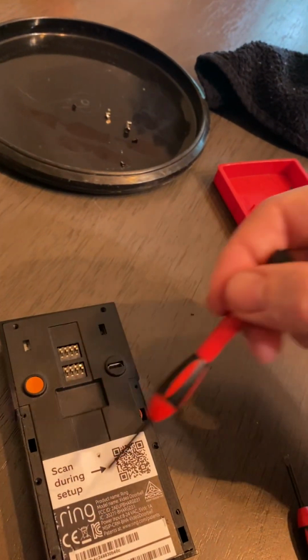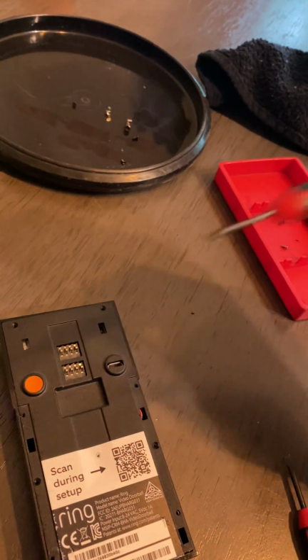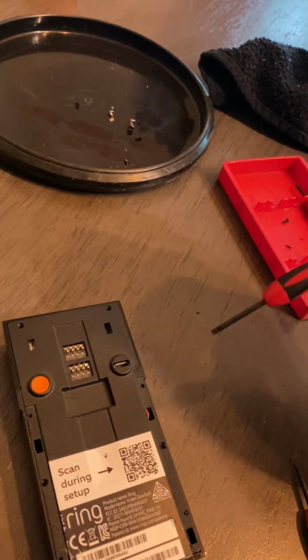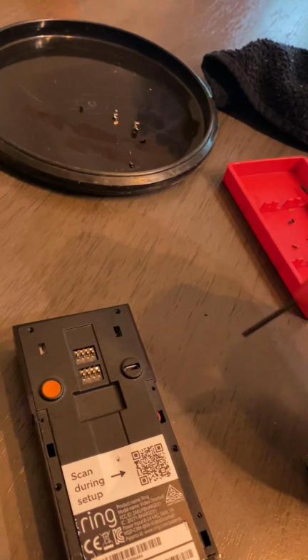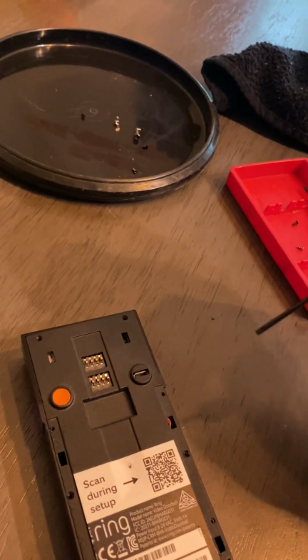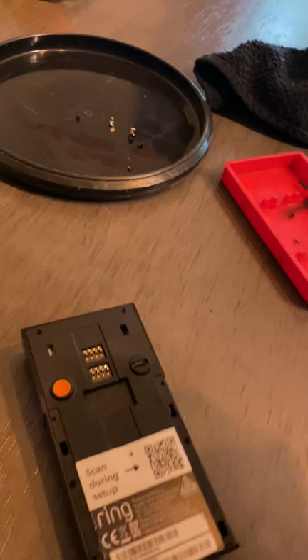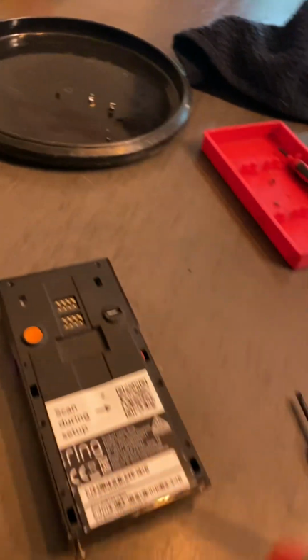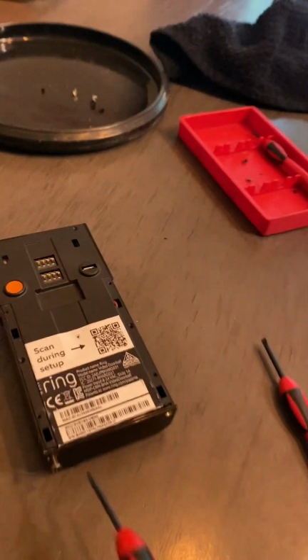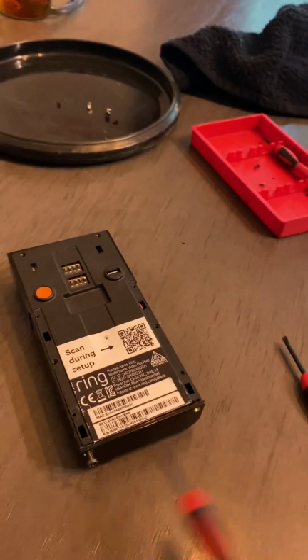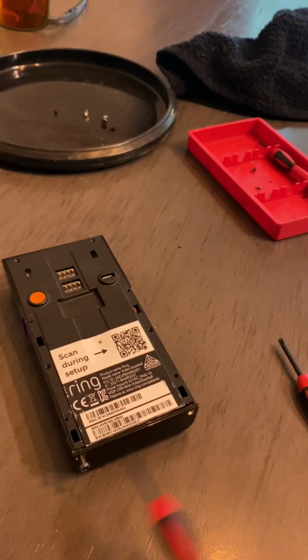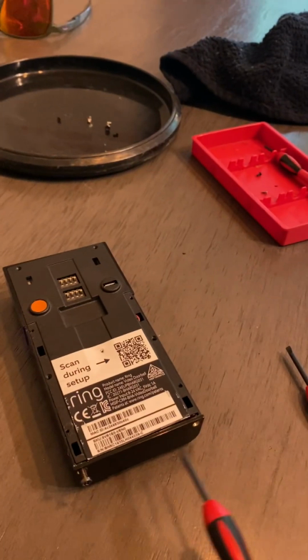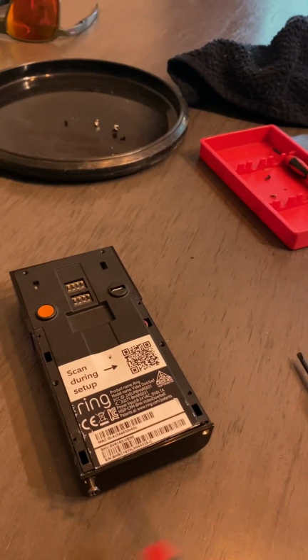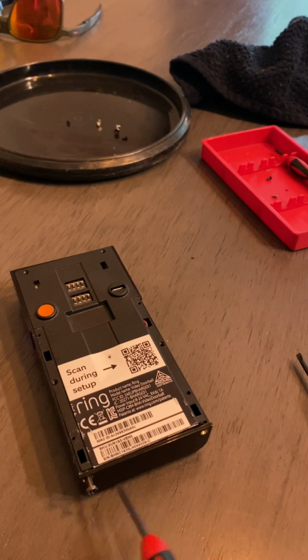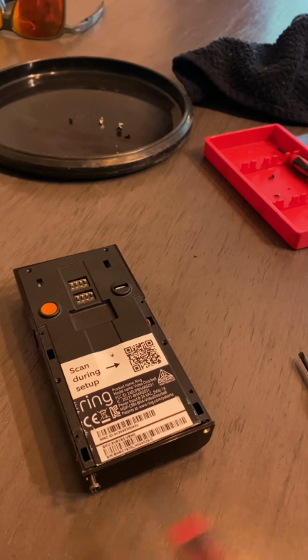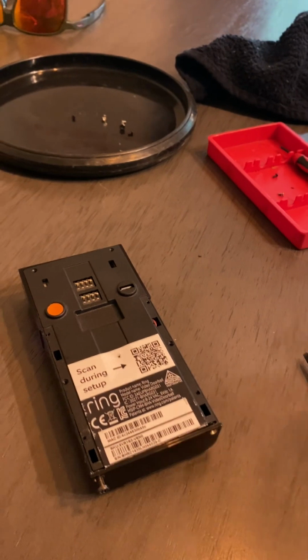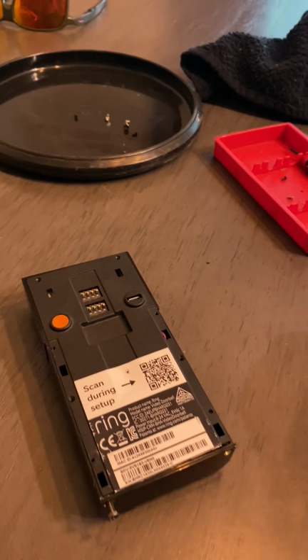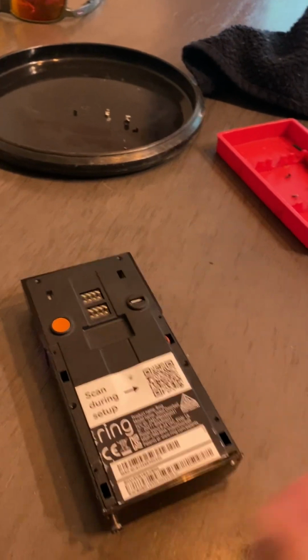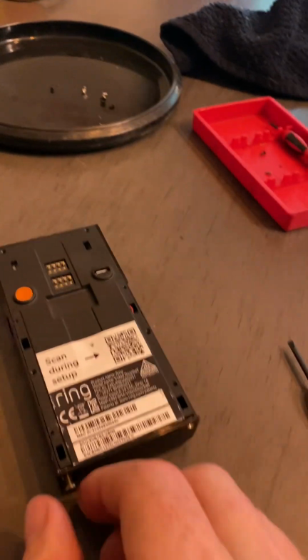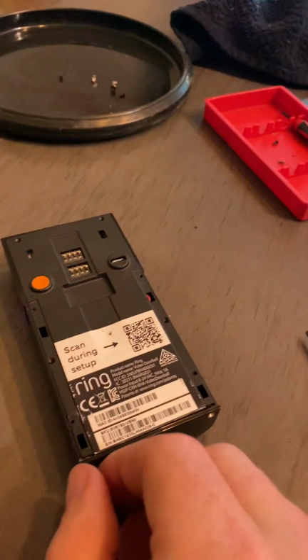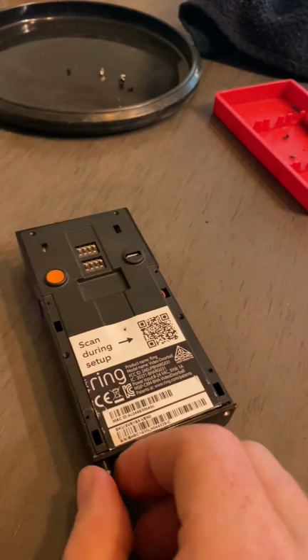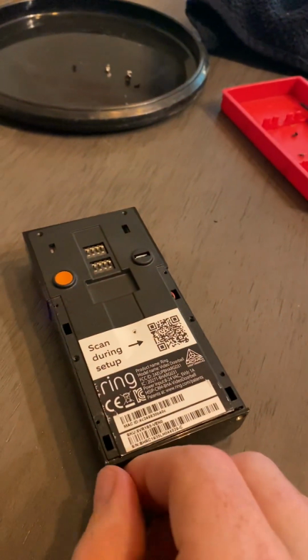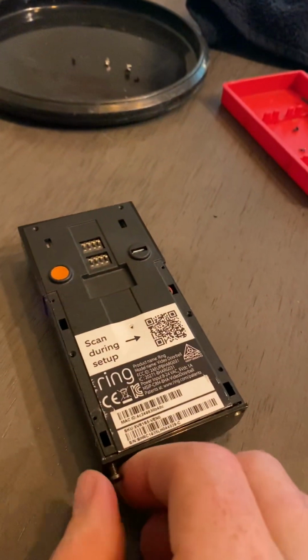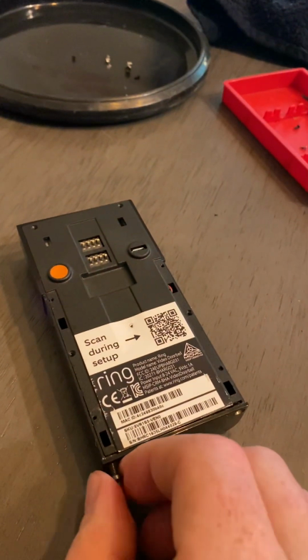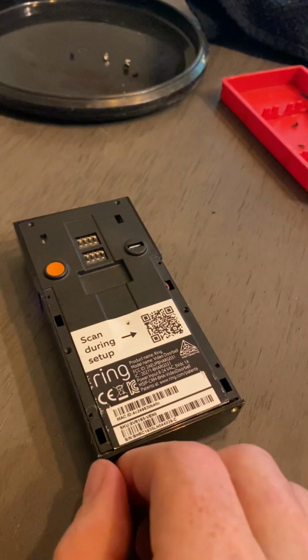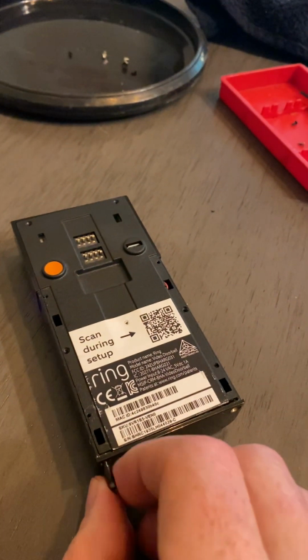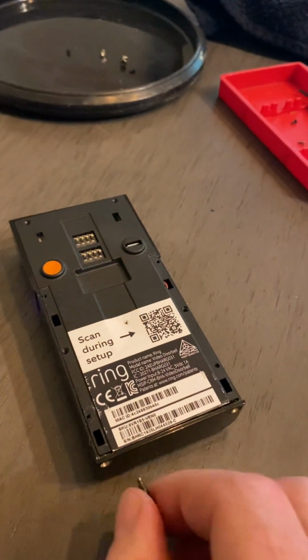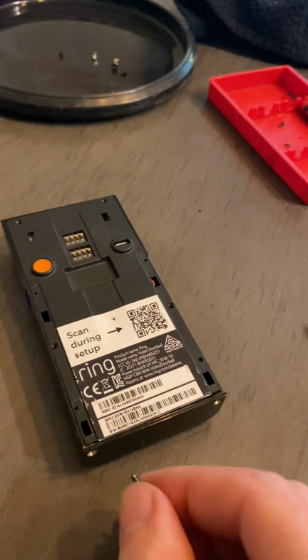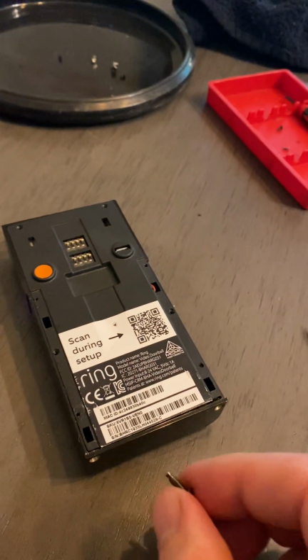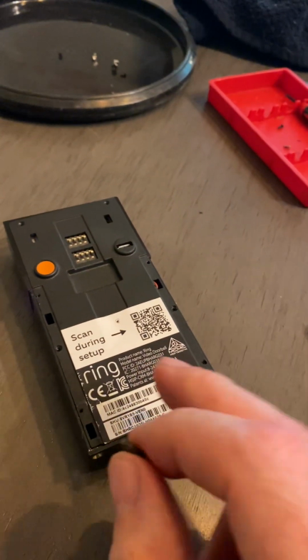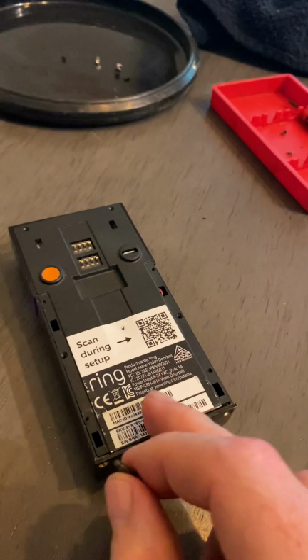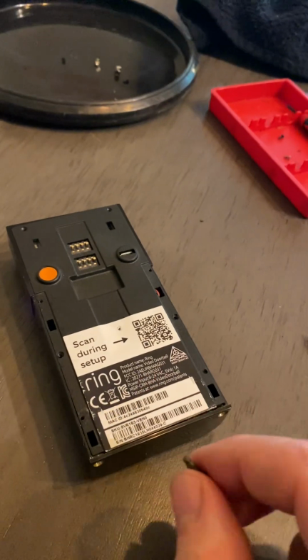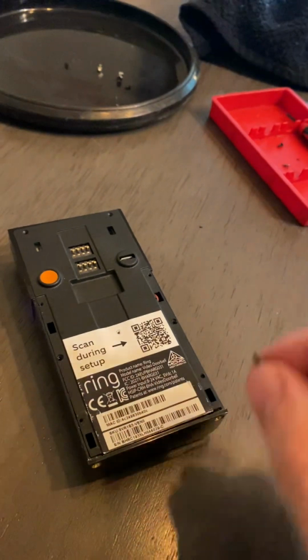So you'll have a total of eight screws that you take out. And then these two down here are nine and ten — the mounting security screws, as they call them, that hold this unit to your base plate.